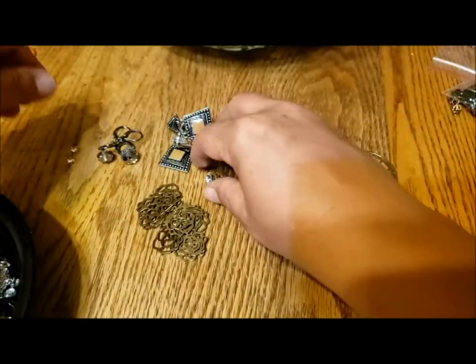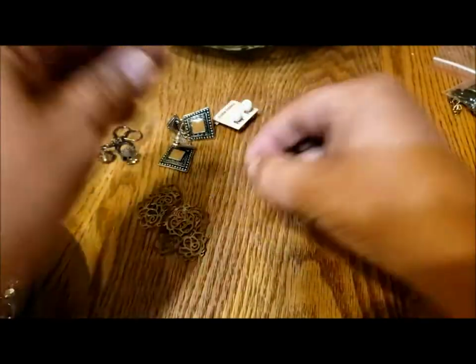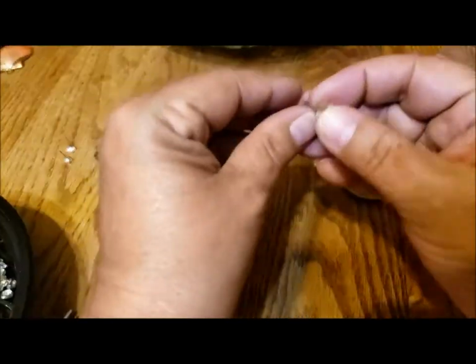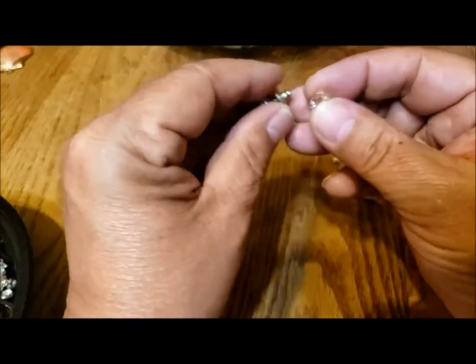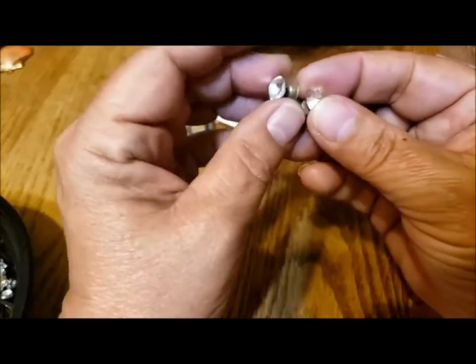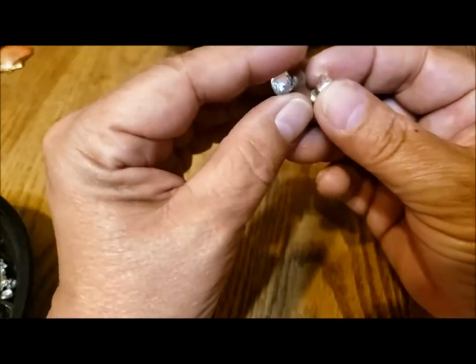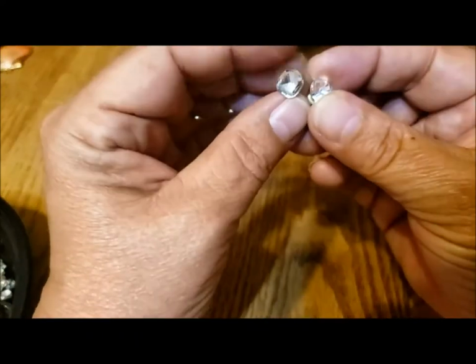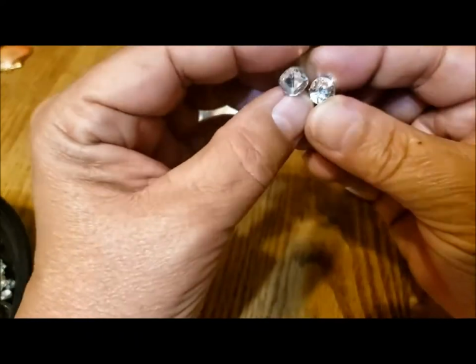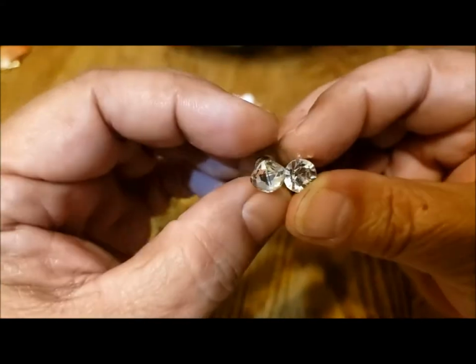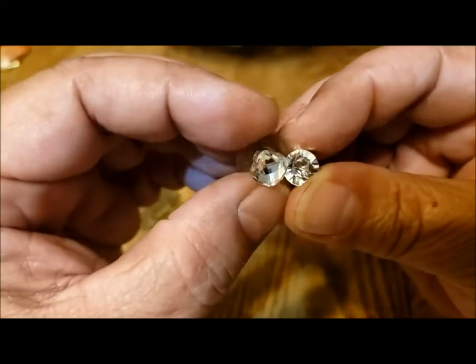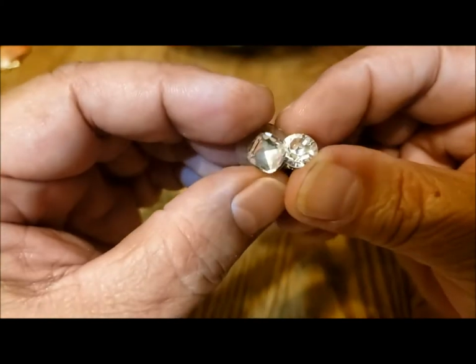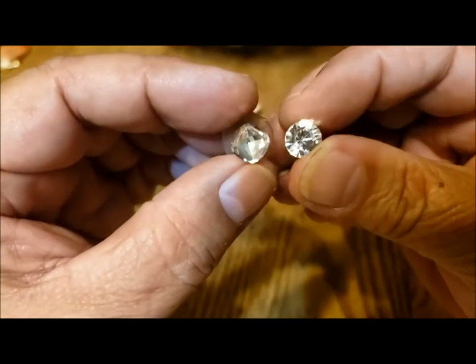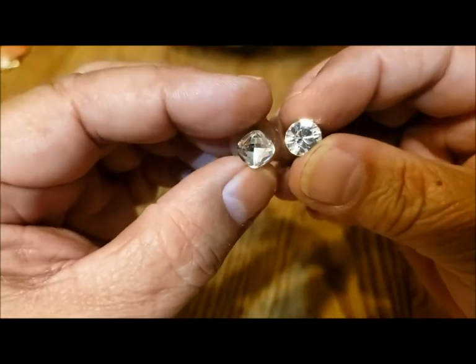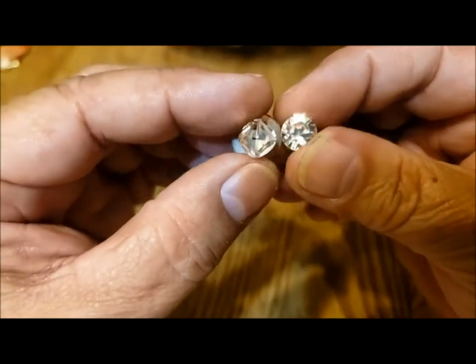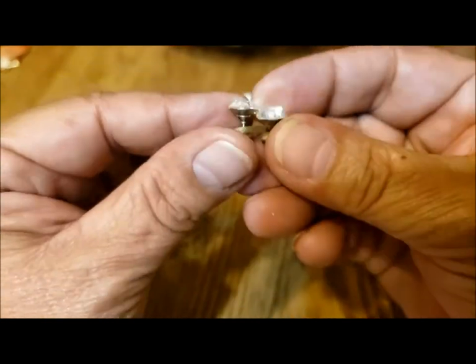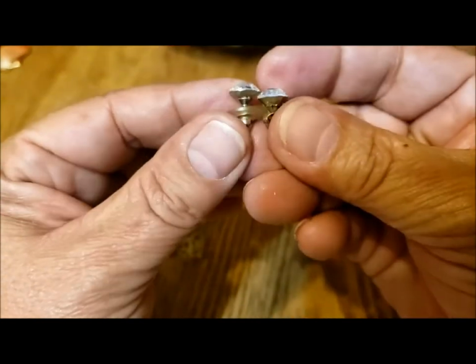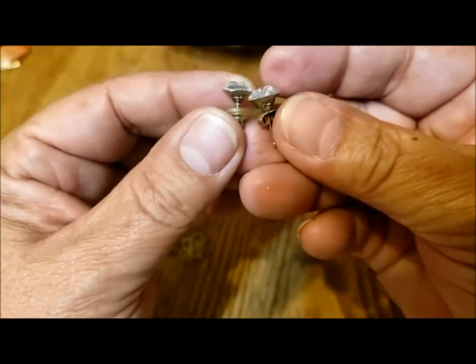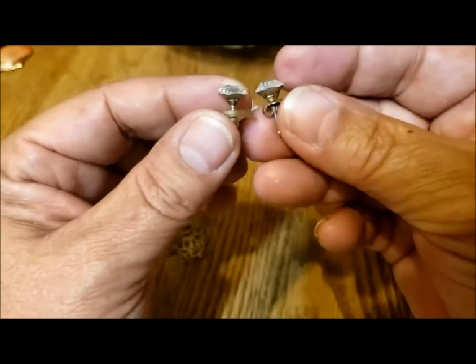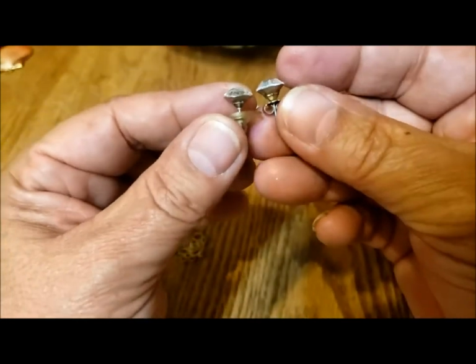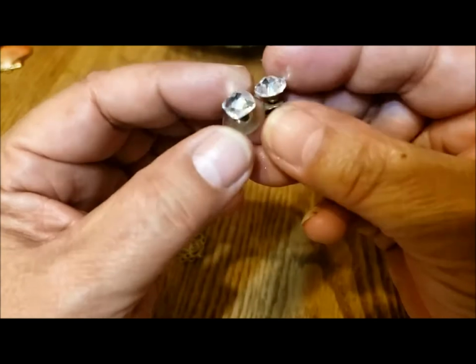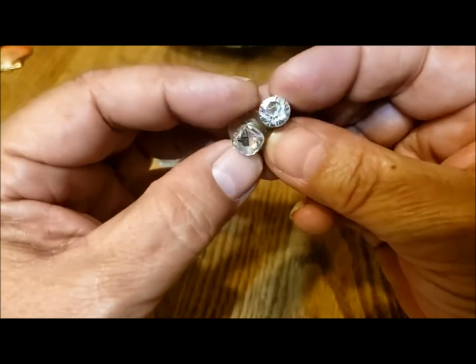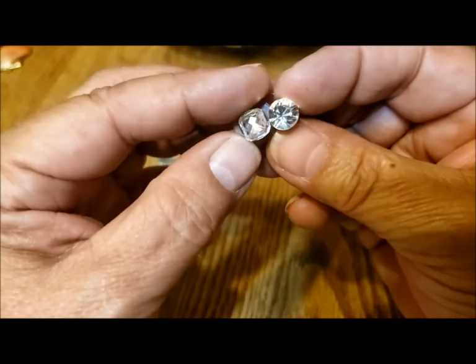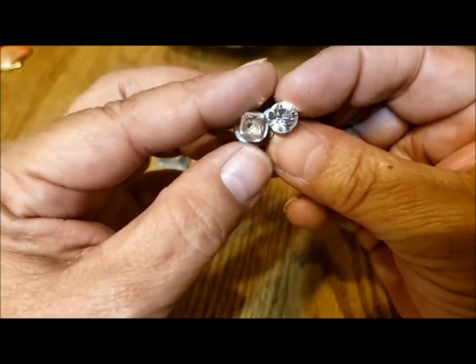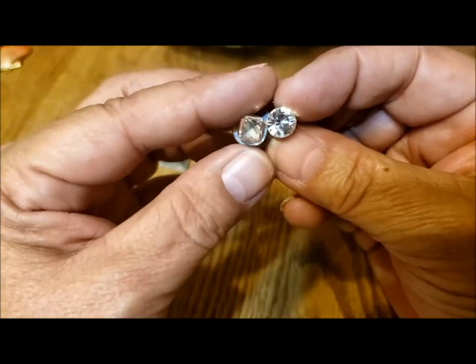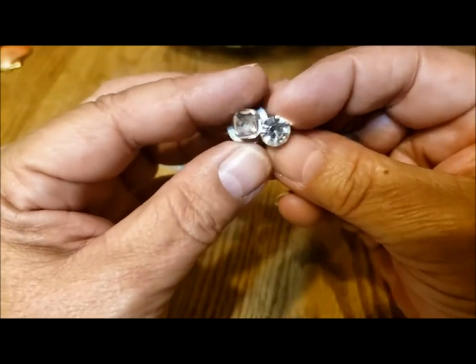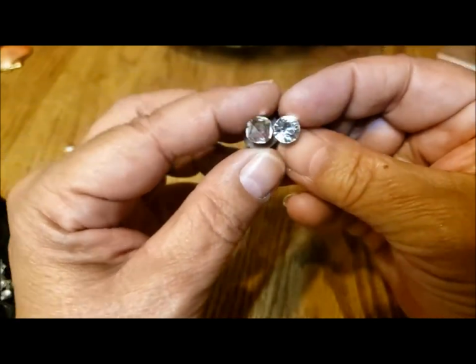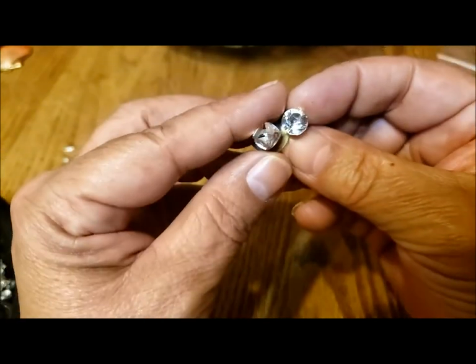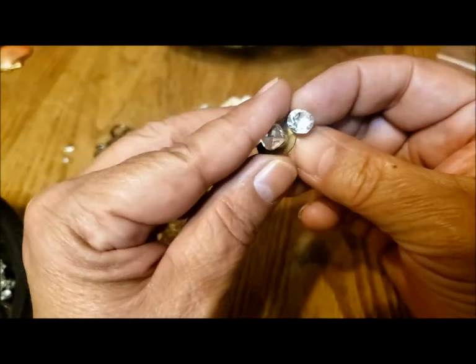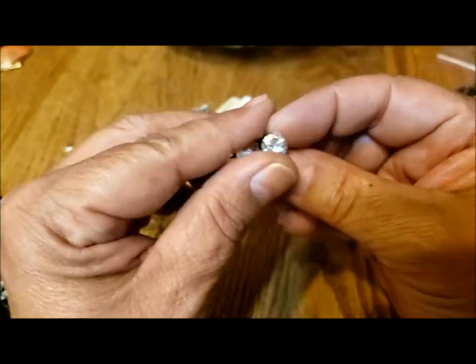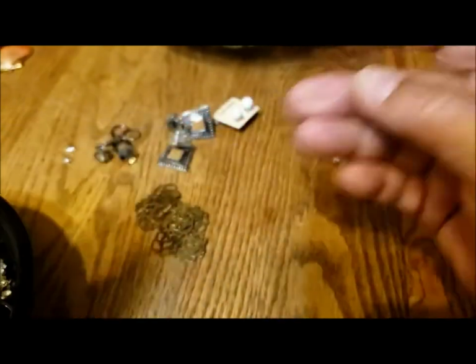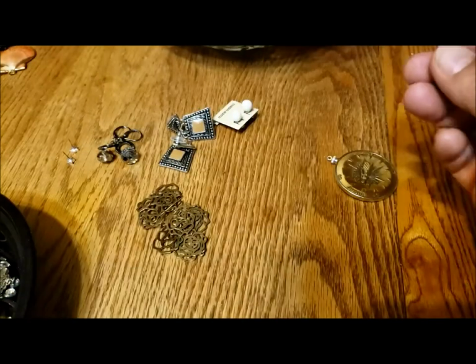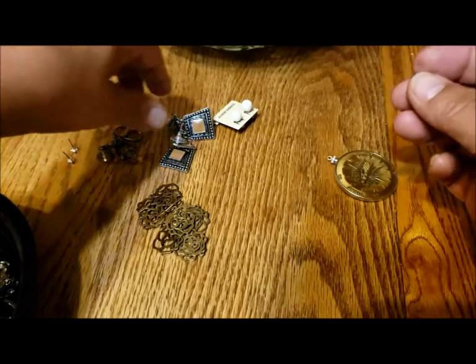I did pair up these lovely sparkly ones — well, they're not the right ones. I guess I just saw the sides. Oh, they're not a pair again. So much for that, one less pair.